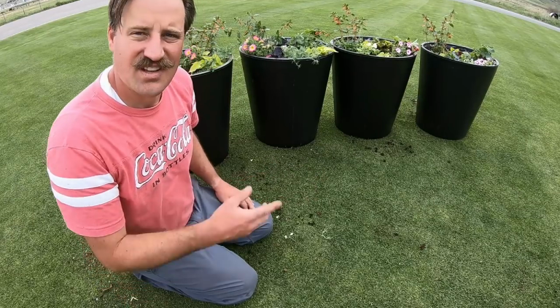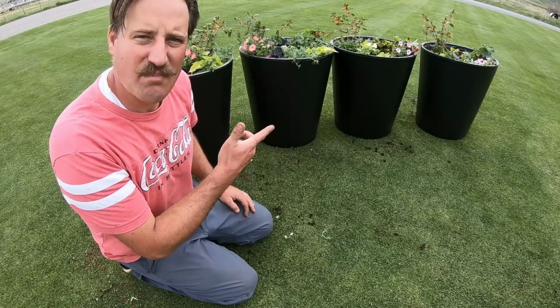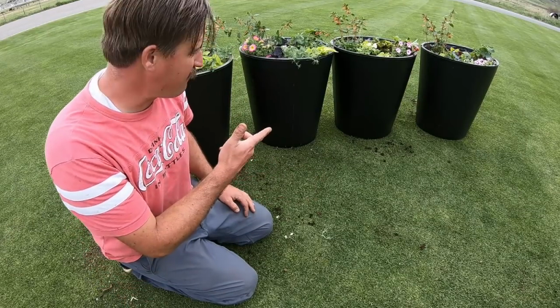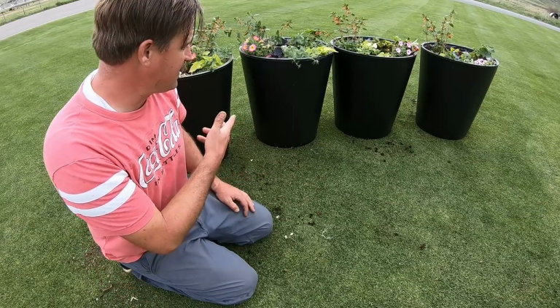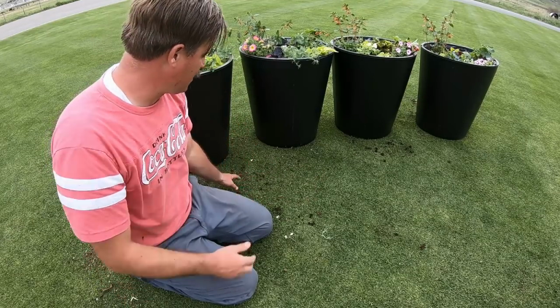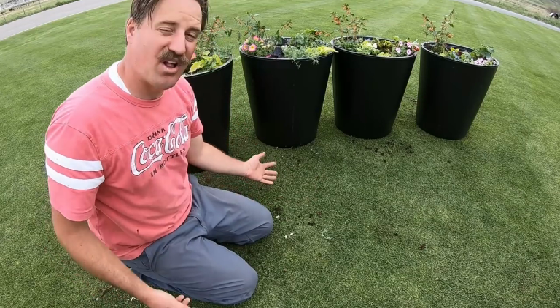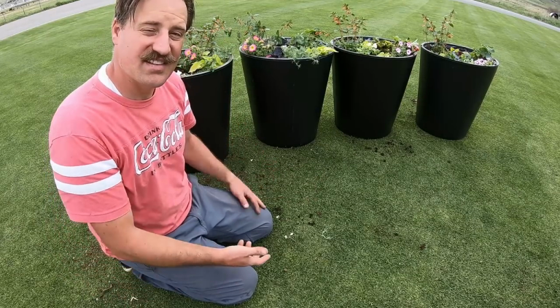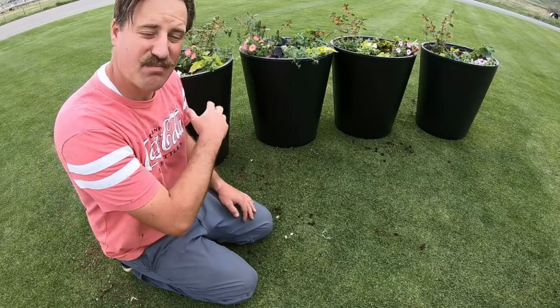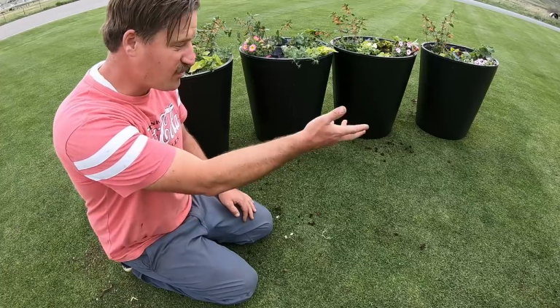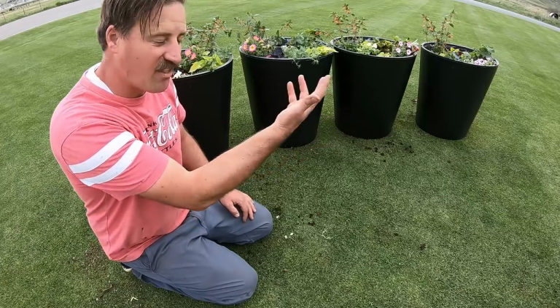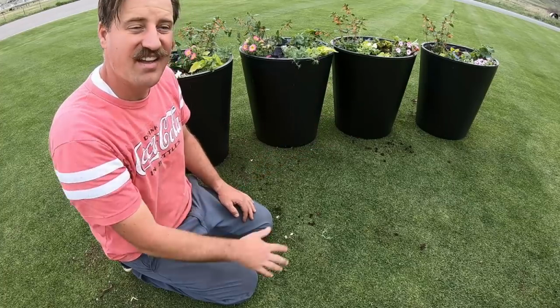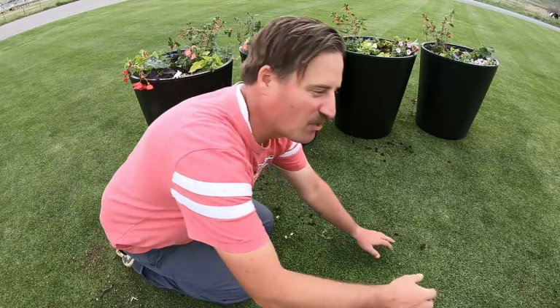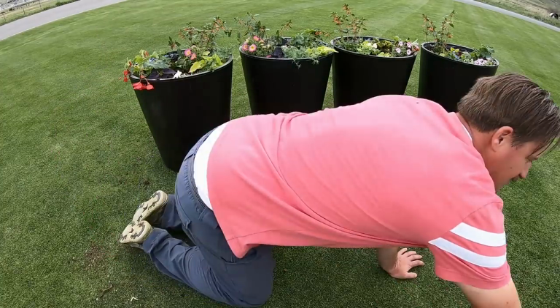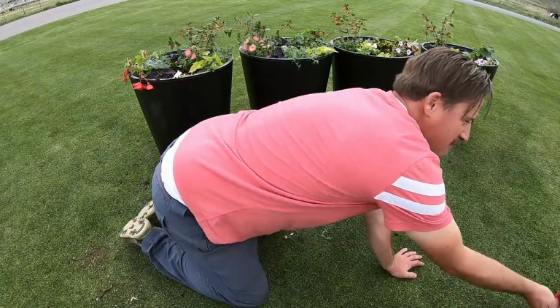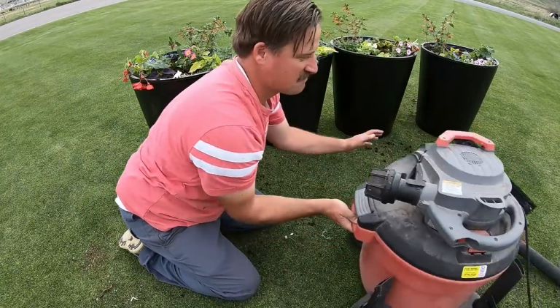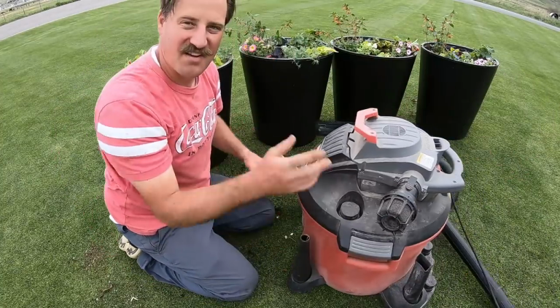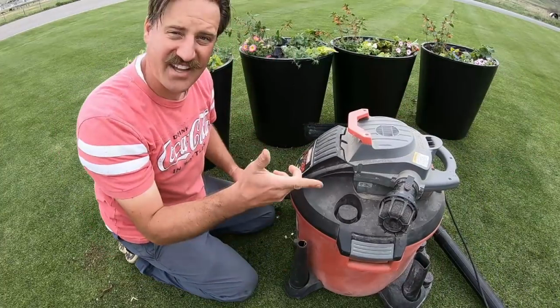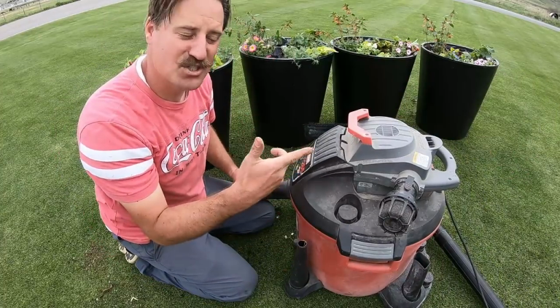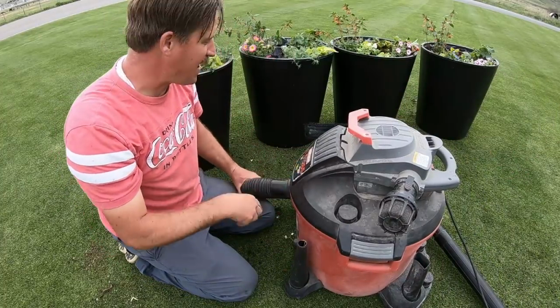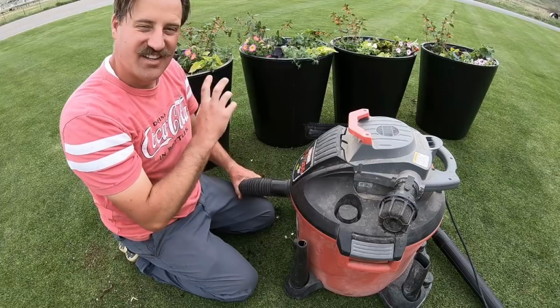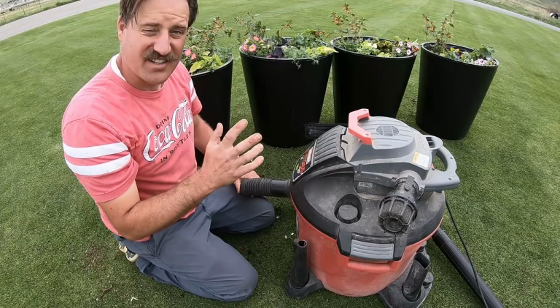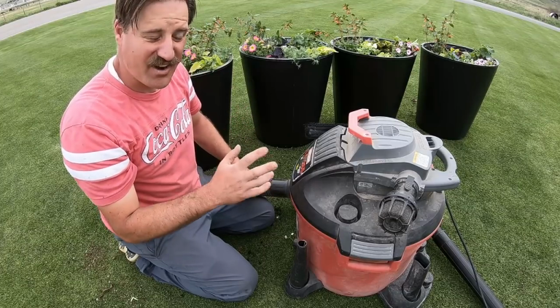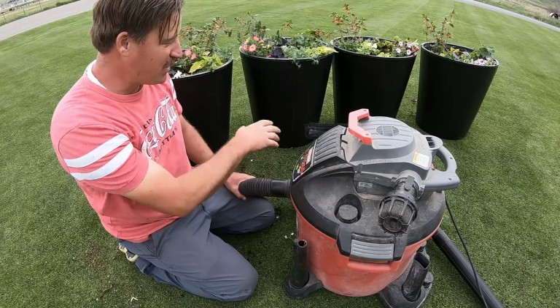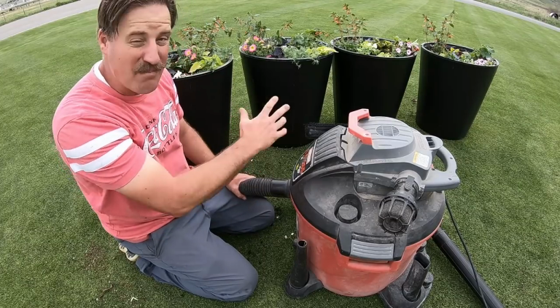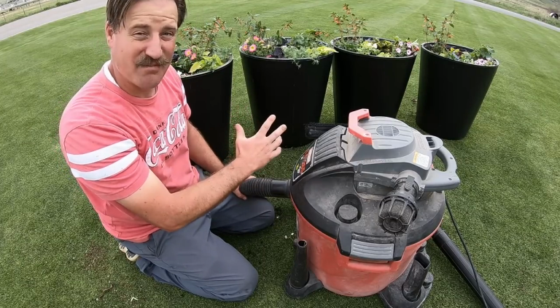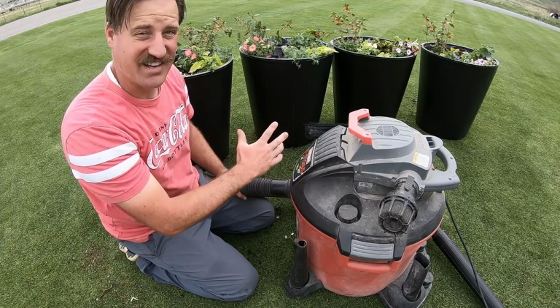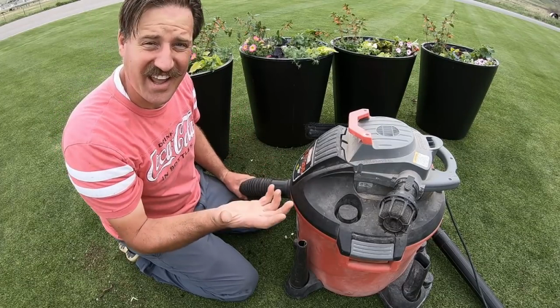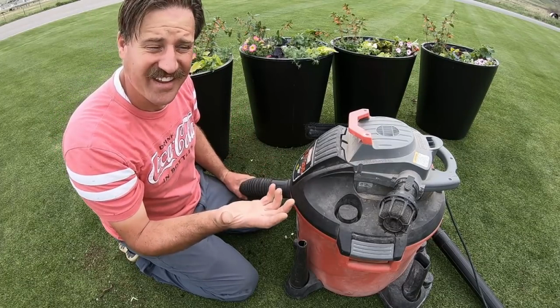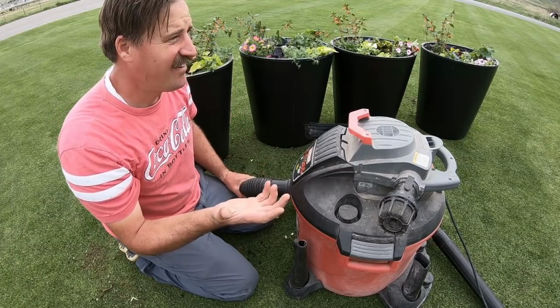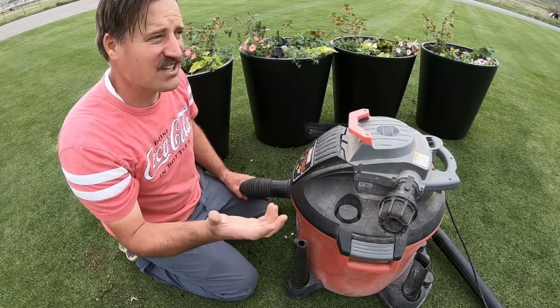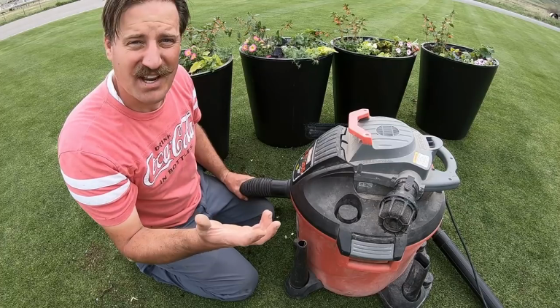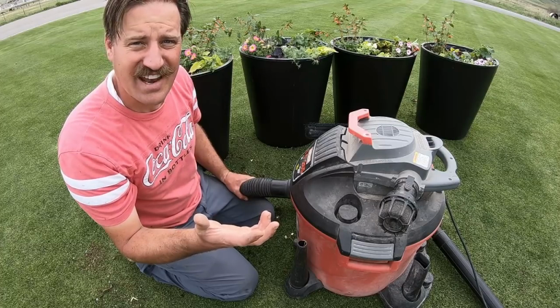What better way to clean up all of this potting soil on the lawn than one of these? A vacuum — a shop vac. I know this sounds crazy, but I'm going to vacuum the lawn. Is that okay? Or should I be punished for that too?